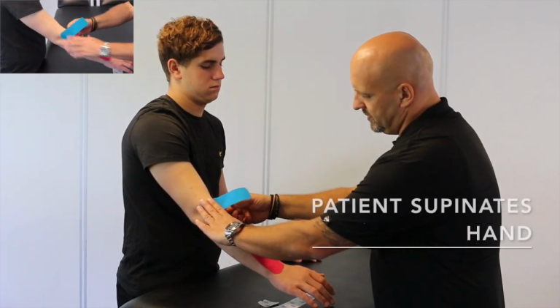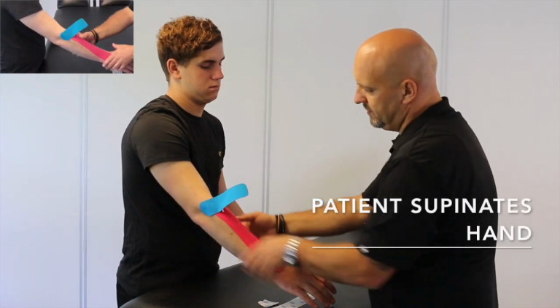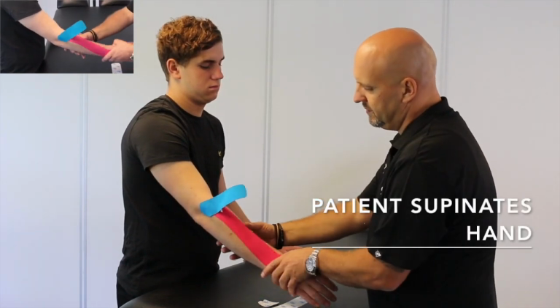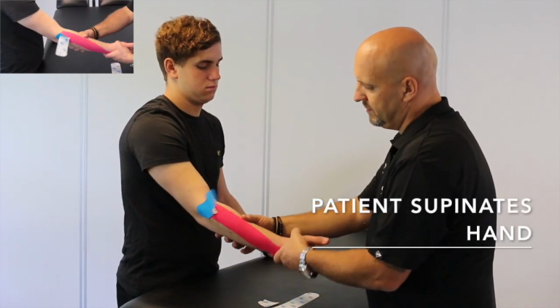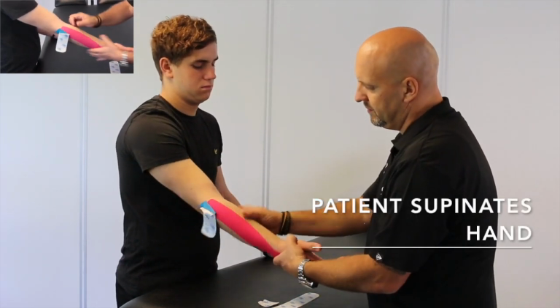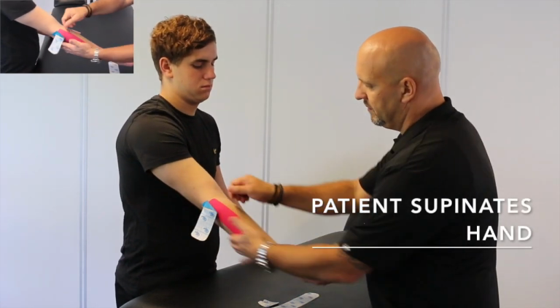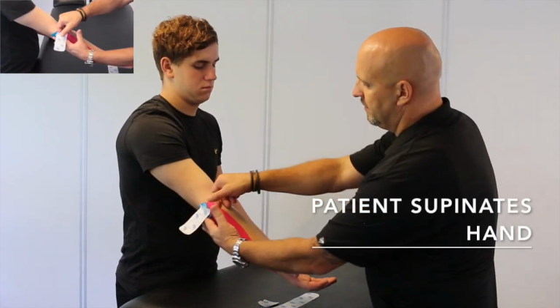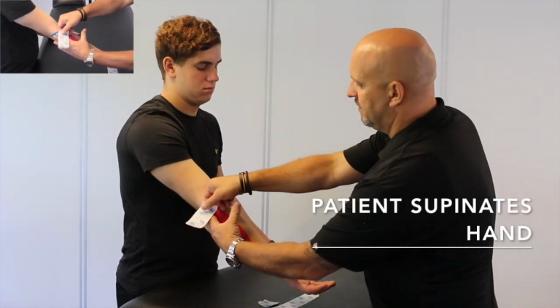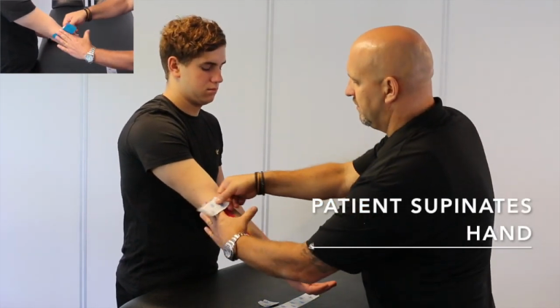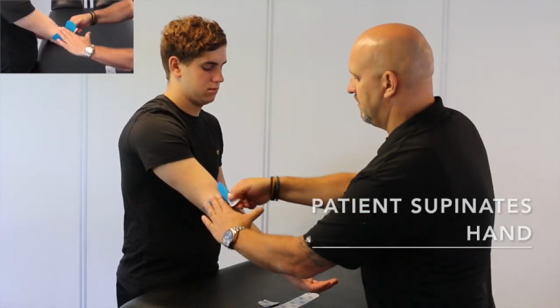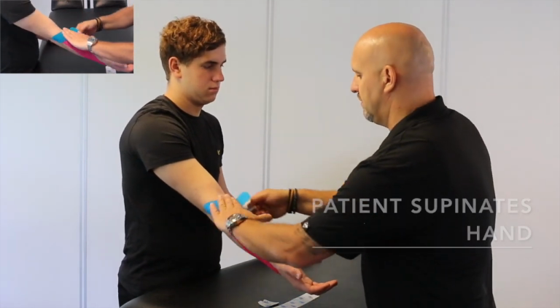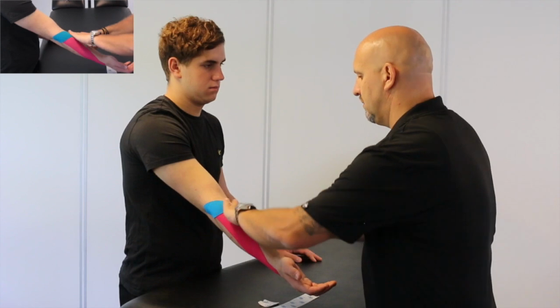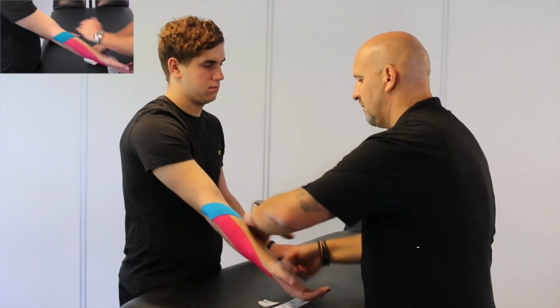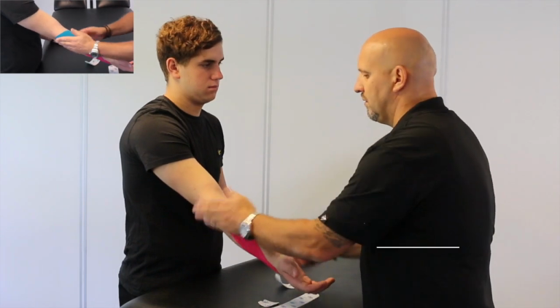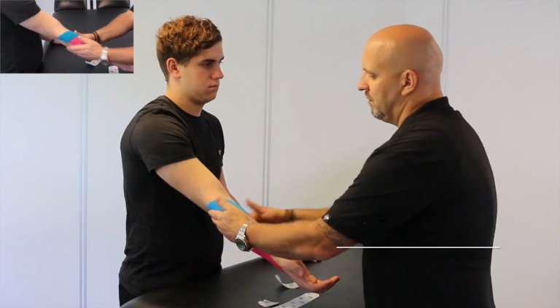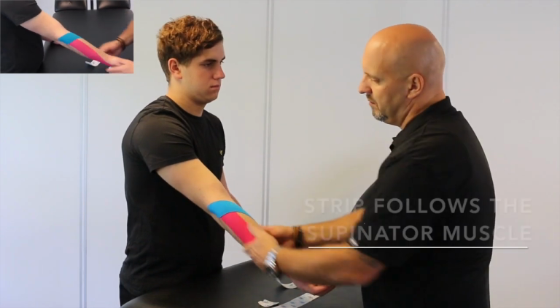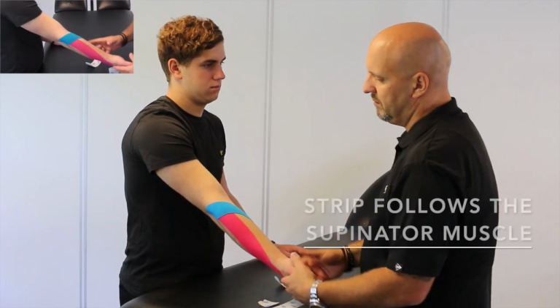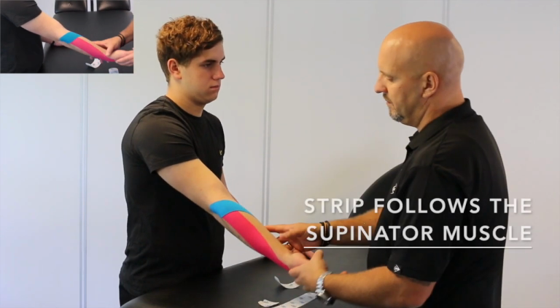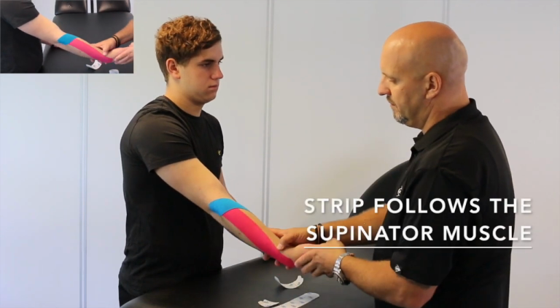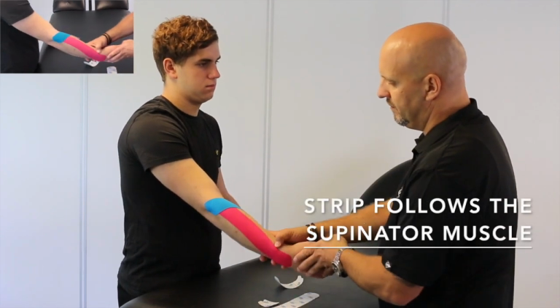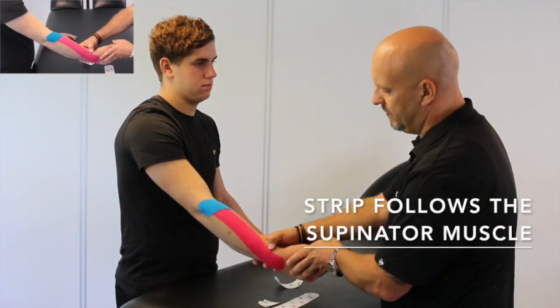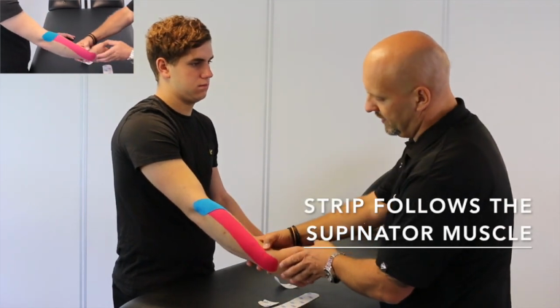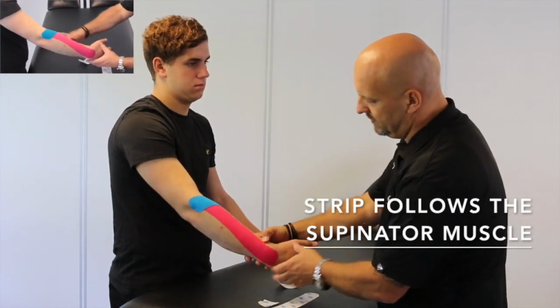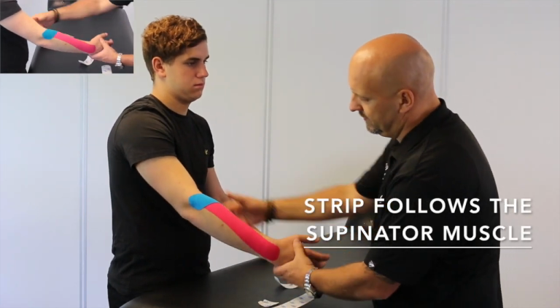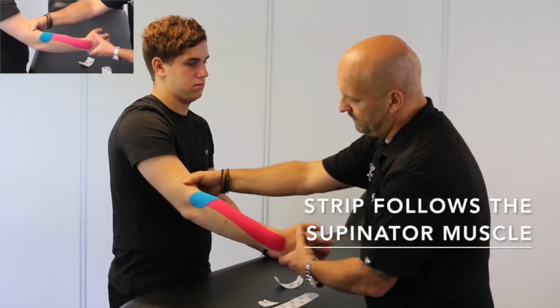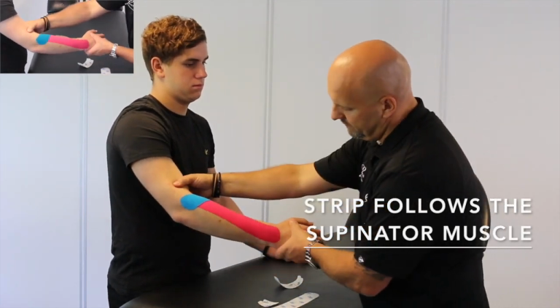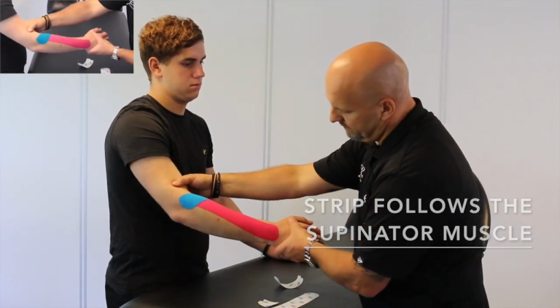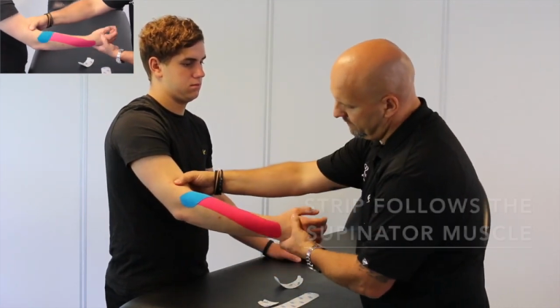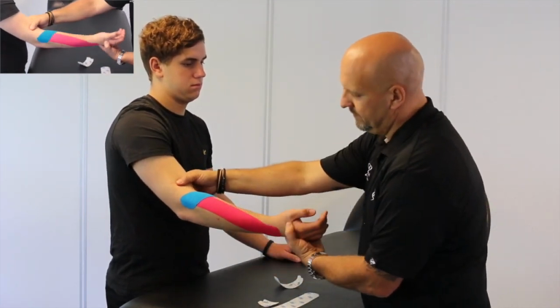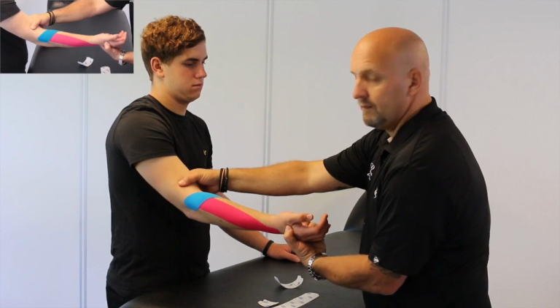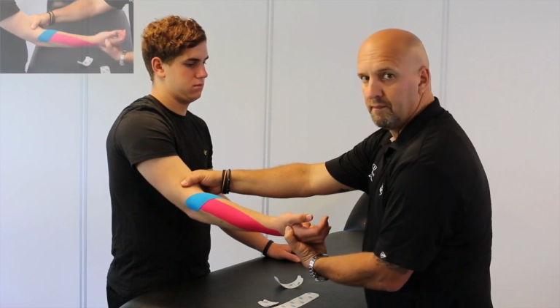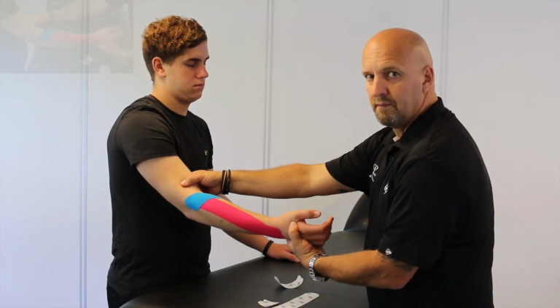The patient then supinates their hand, and we apply the strip out over where the supinator muscle runs — and you've treated for tennis elbow.